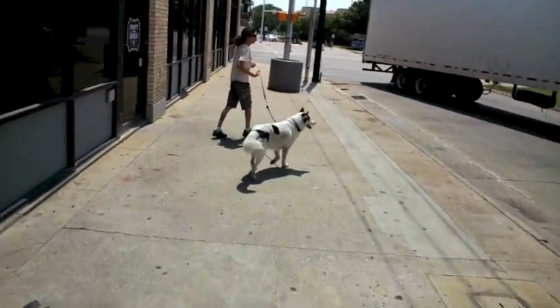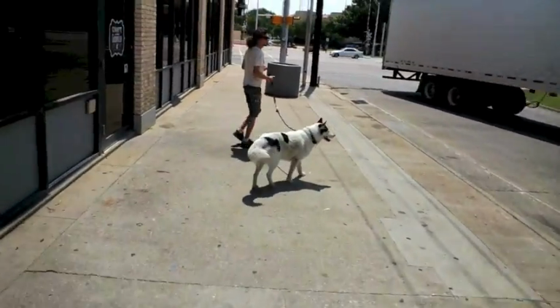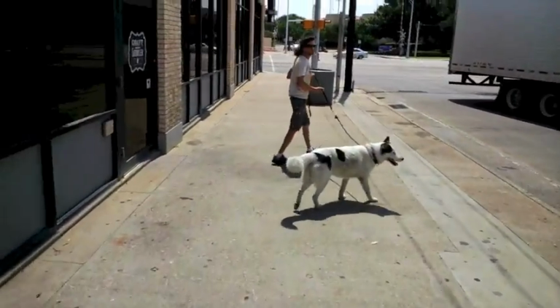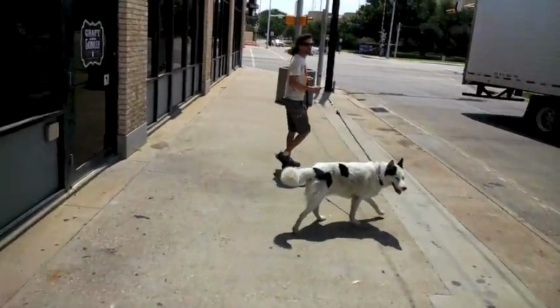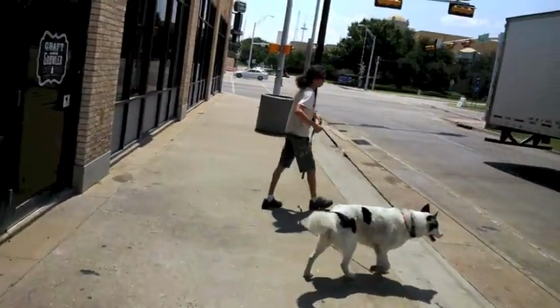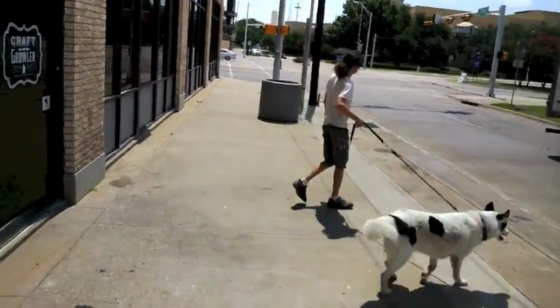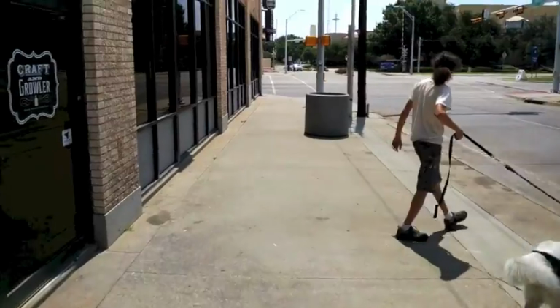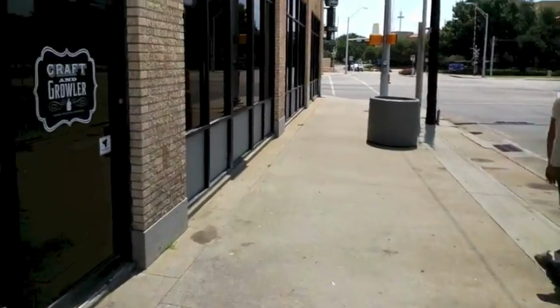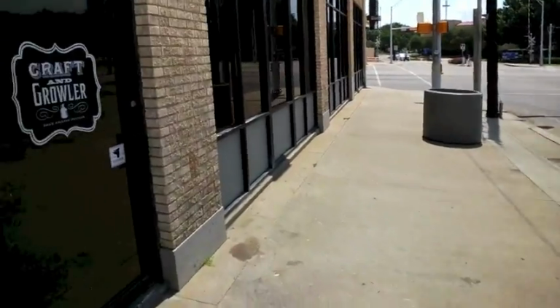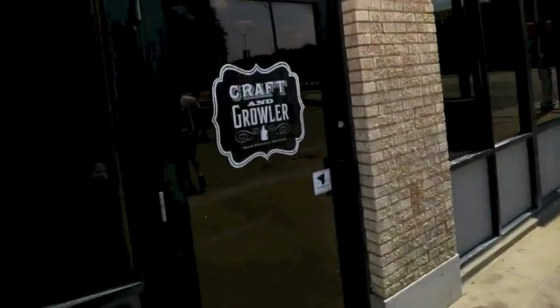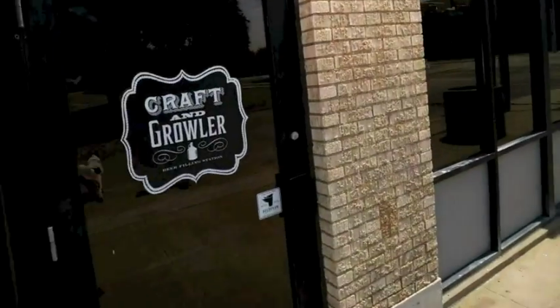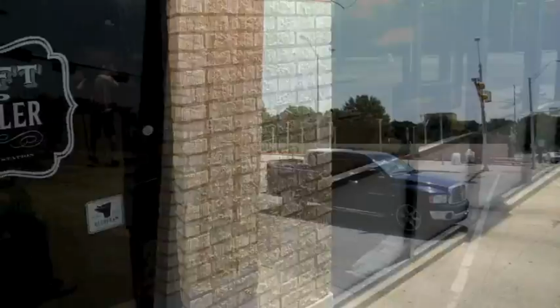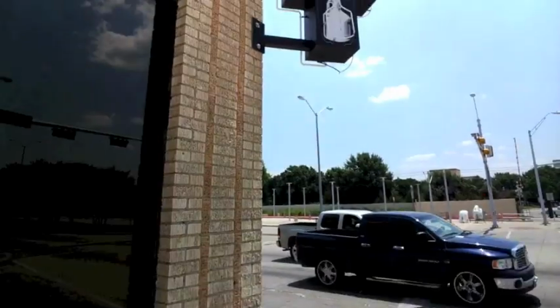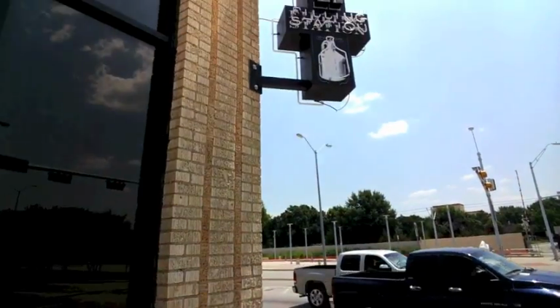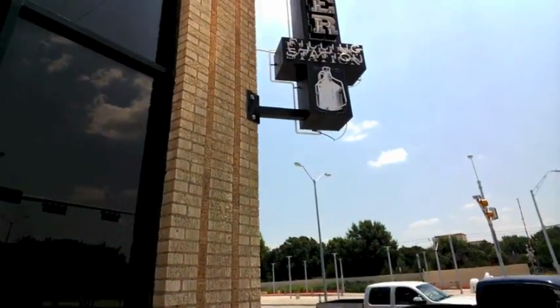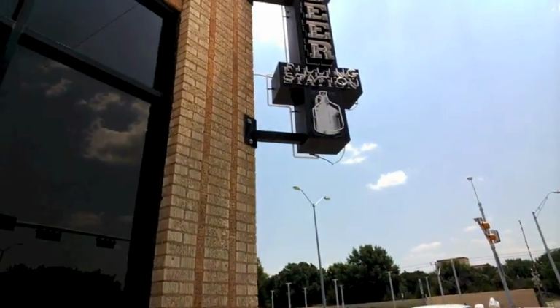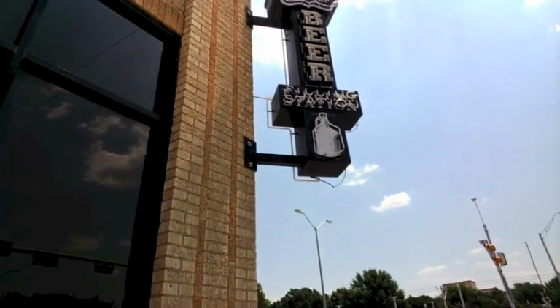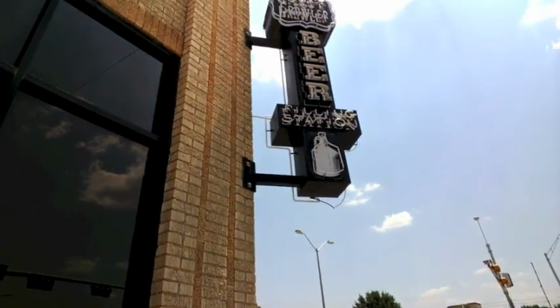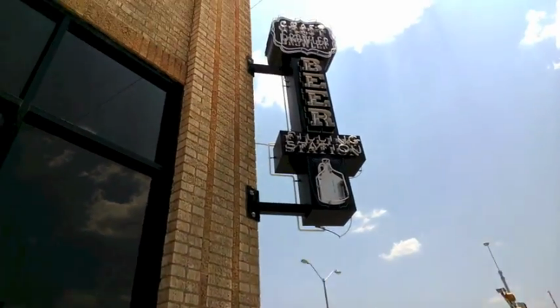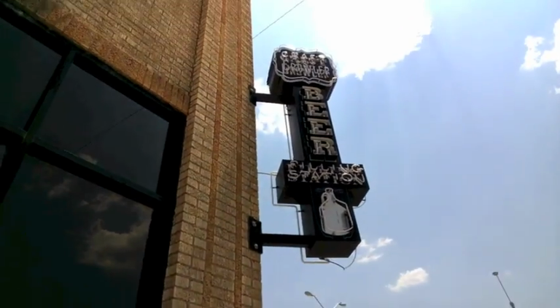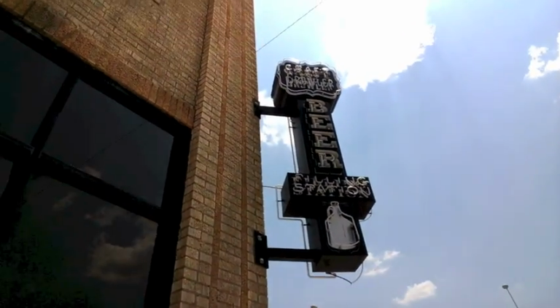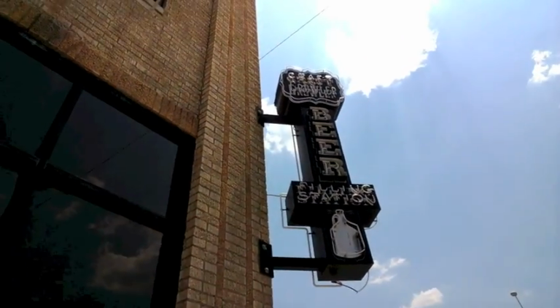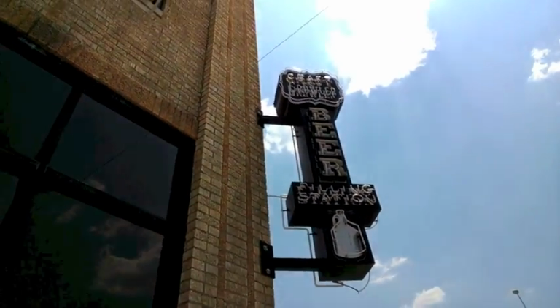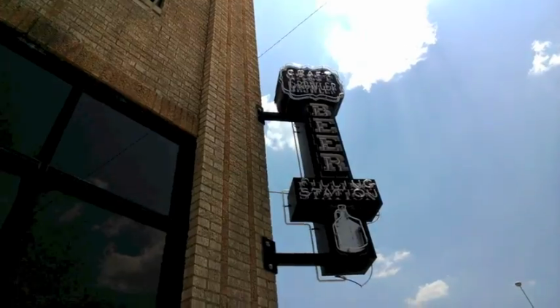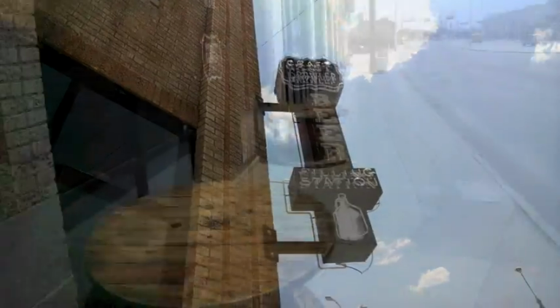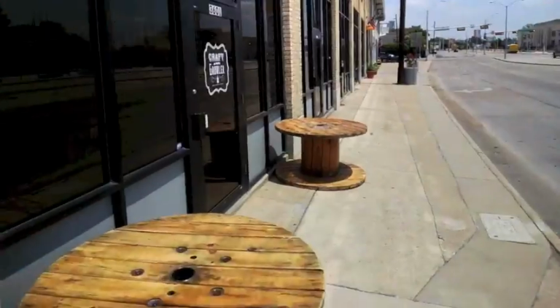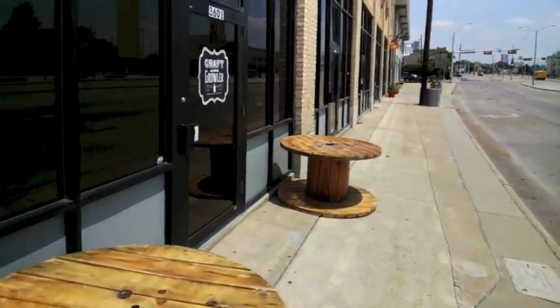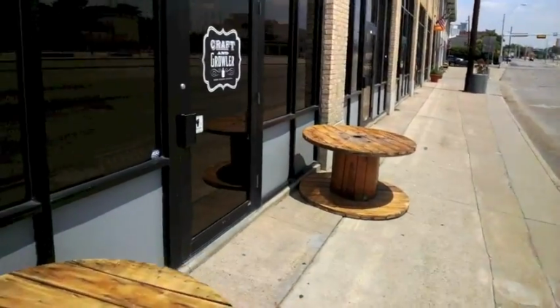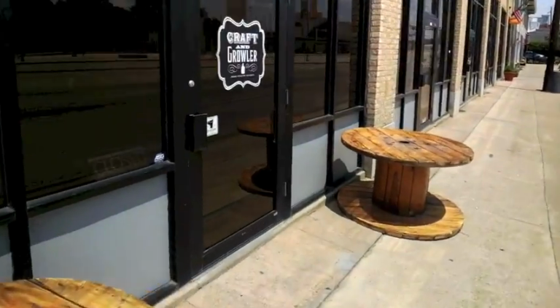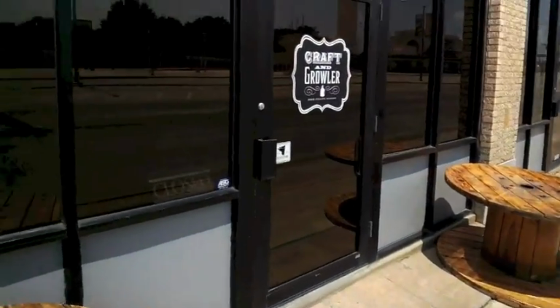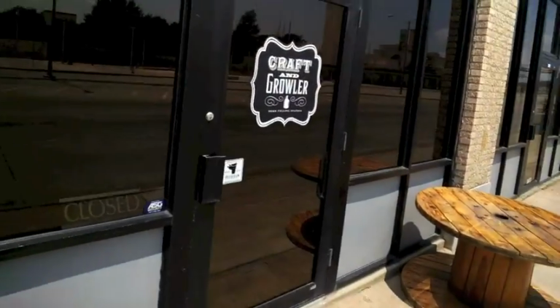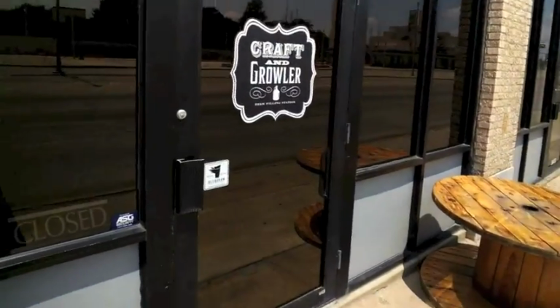But there was only one problem with my plan. Craft and Growler was closed and they didn't open until 2. I got there at 11. Luckily Kevin was there and he let me in early.